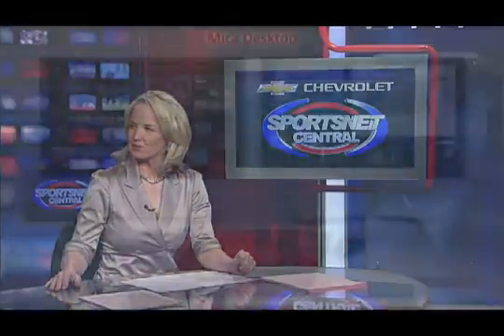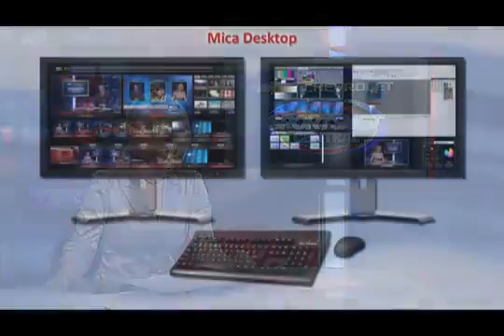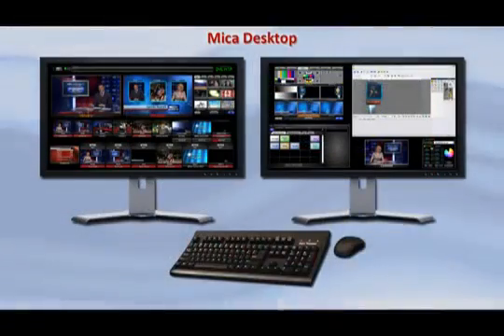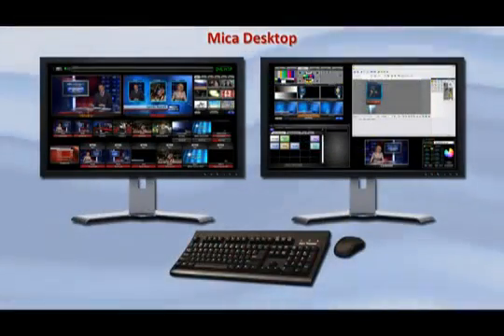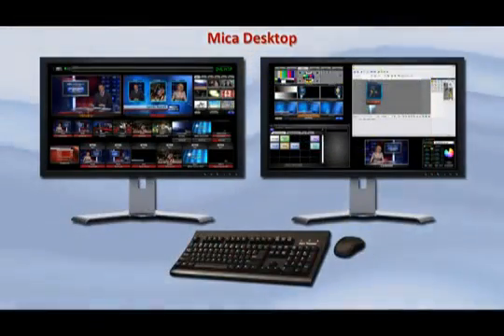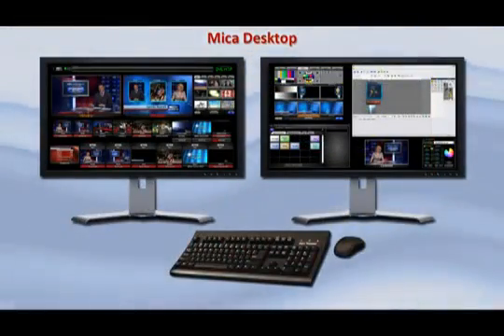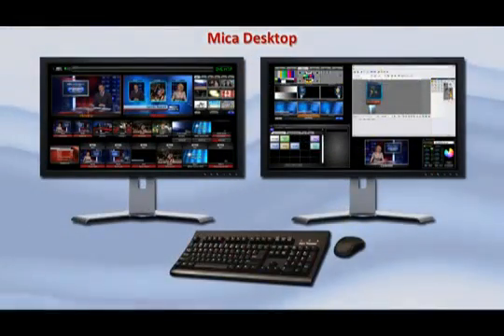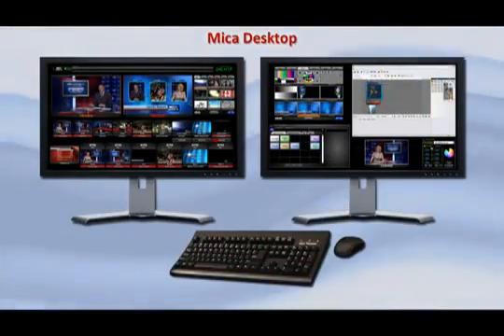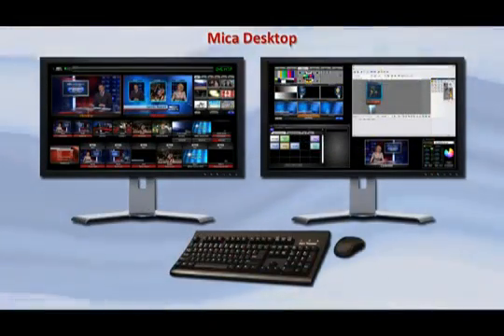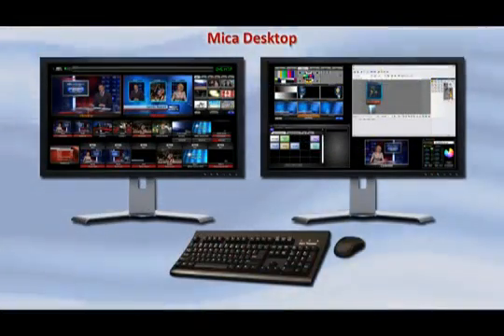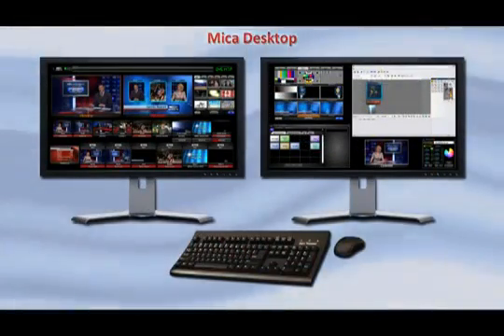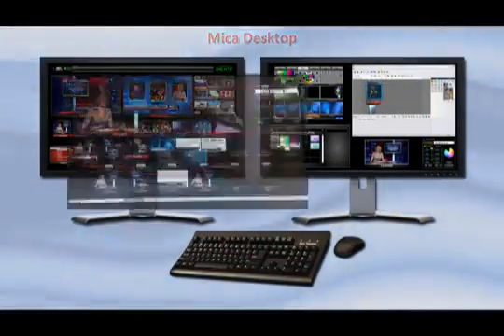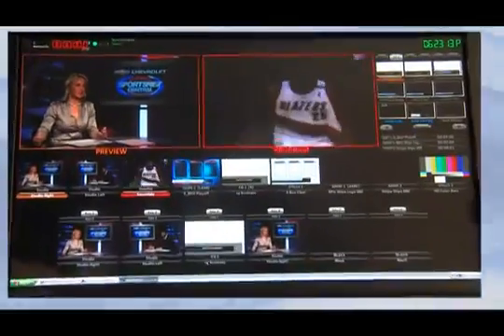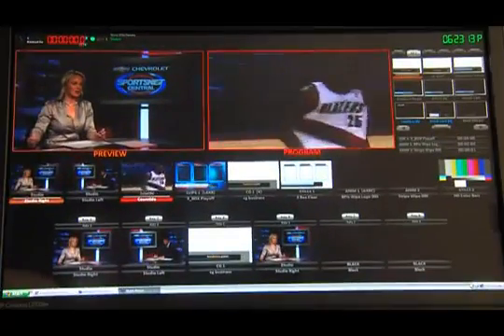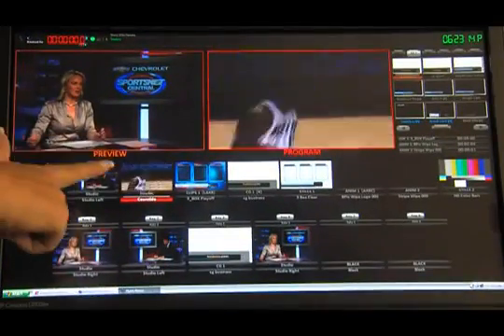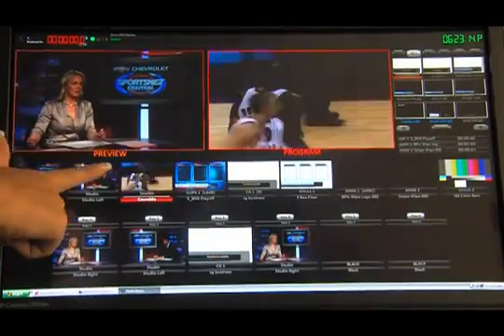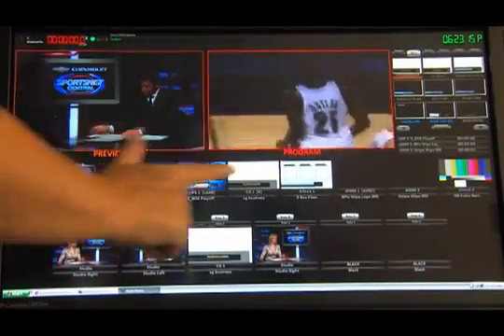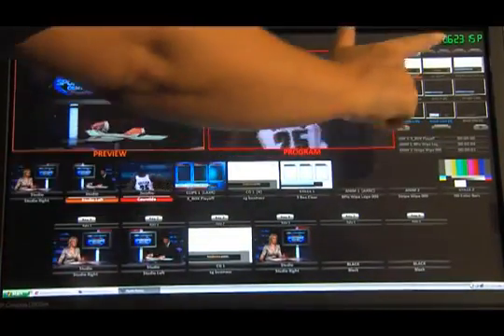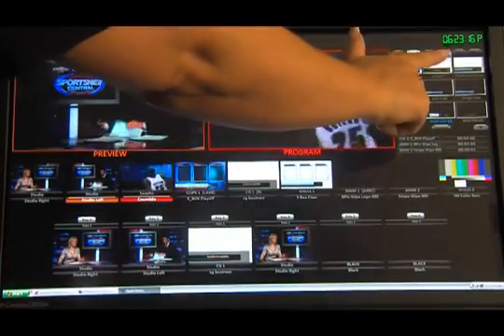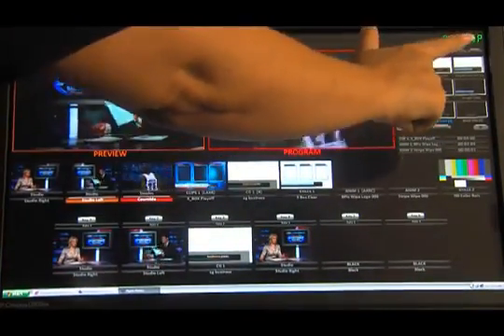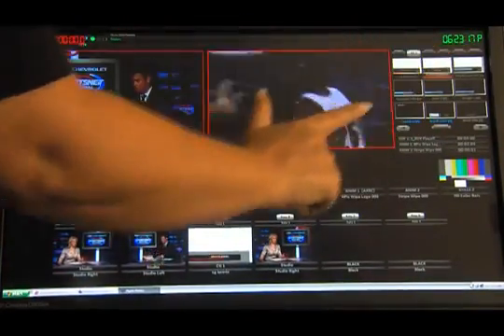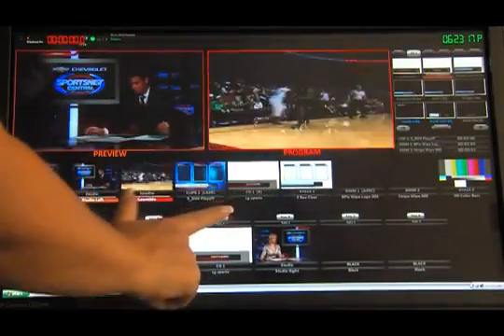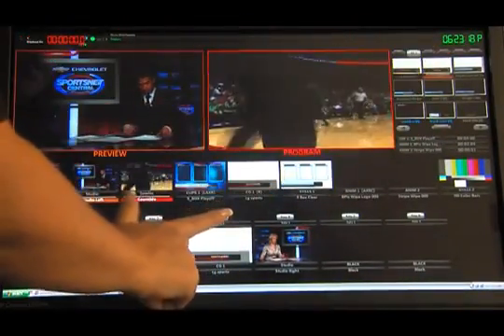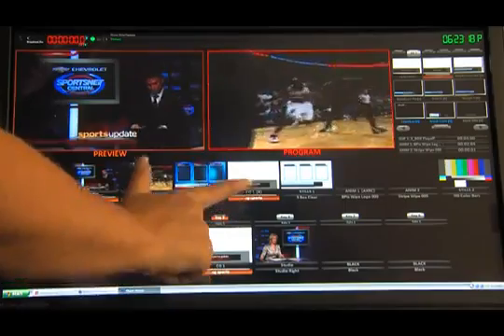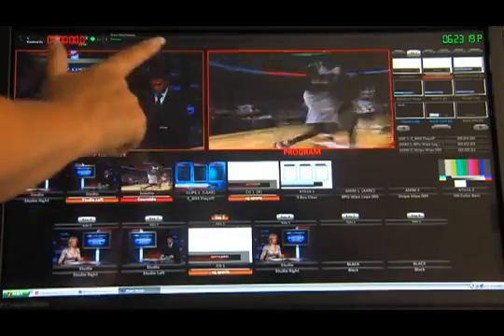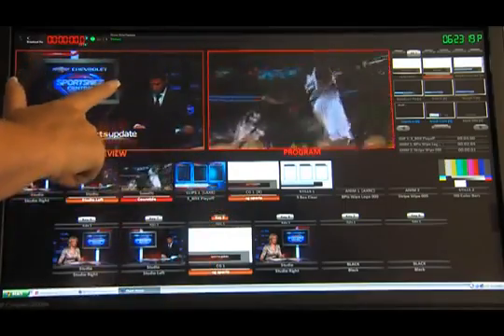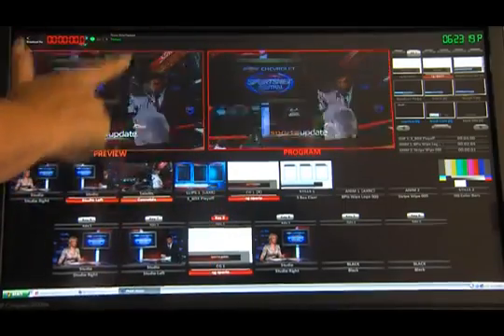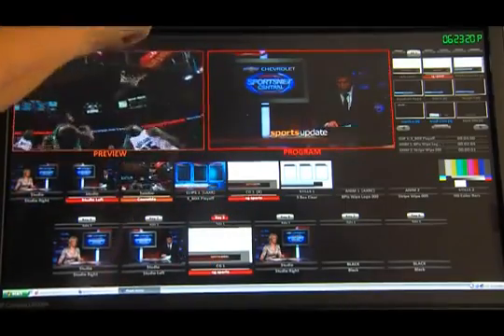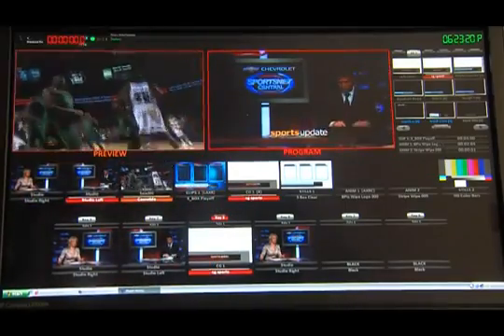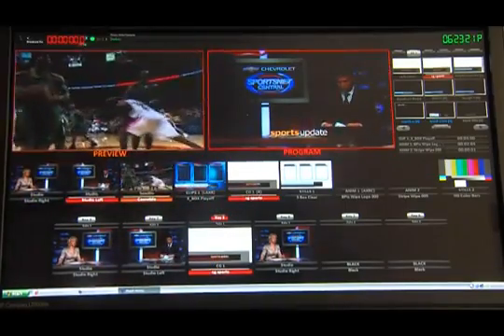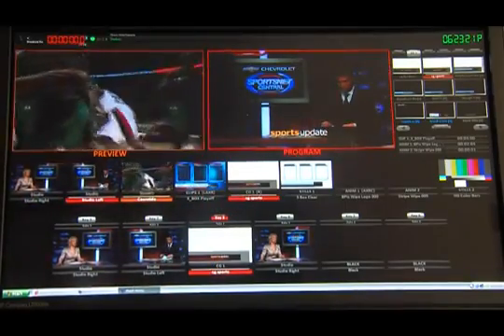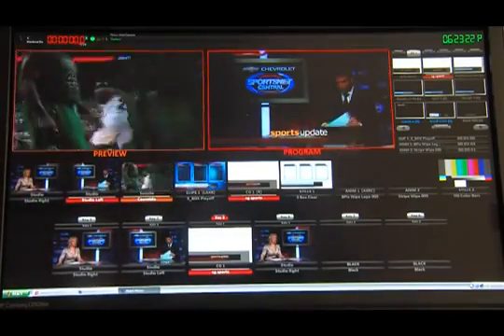Mica Desktop shows our Fluent View in action. With a mouse, or in this case a touch screen, see just how interactive the Fluent View windows are — select a camera, select a graphic, then add a key, and bring the whole thing to air. It's the perfect union of power and simplicity.